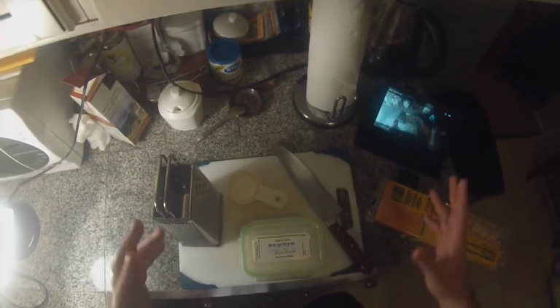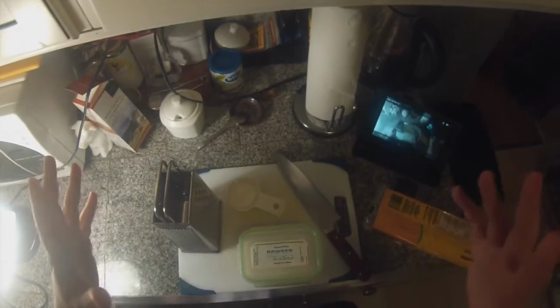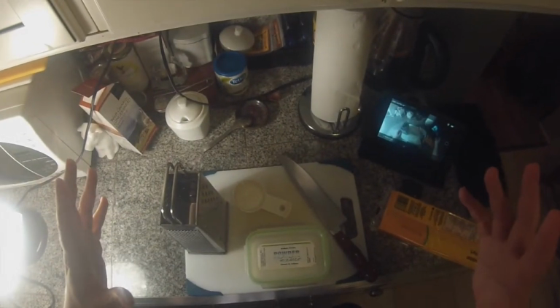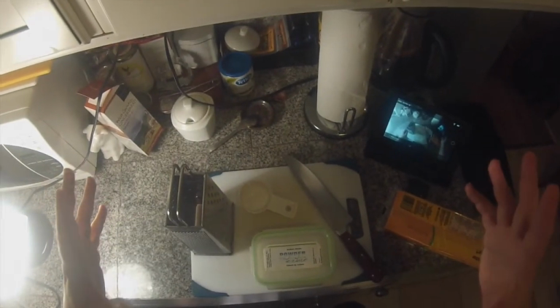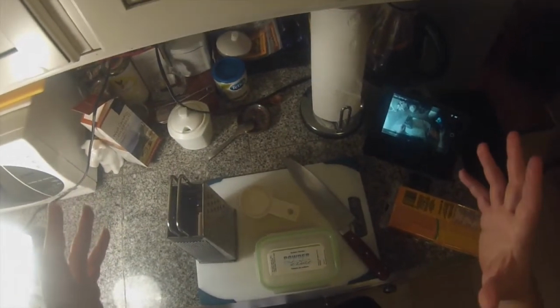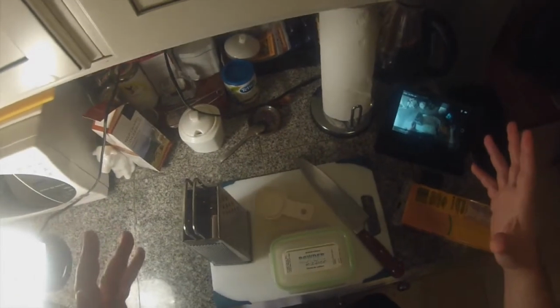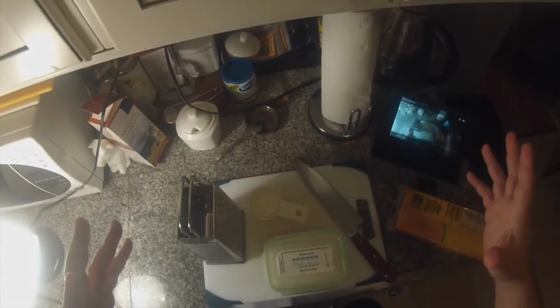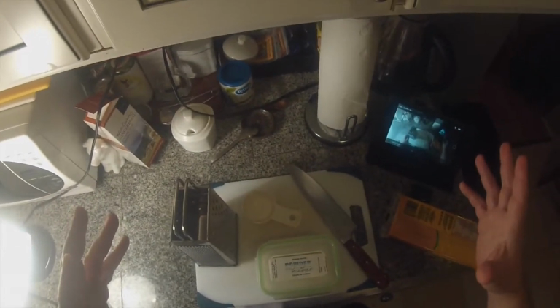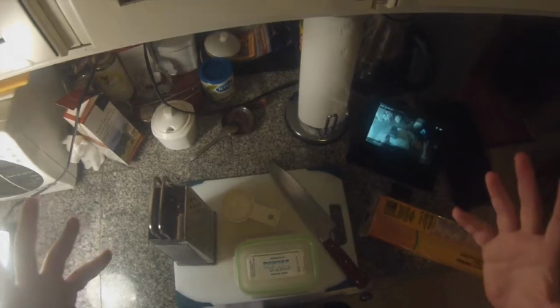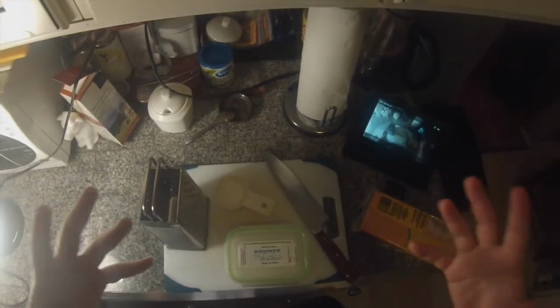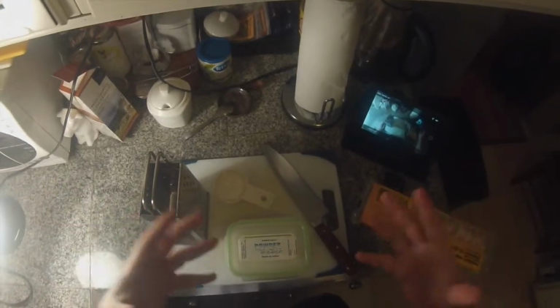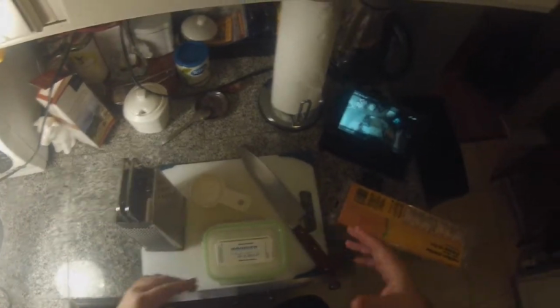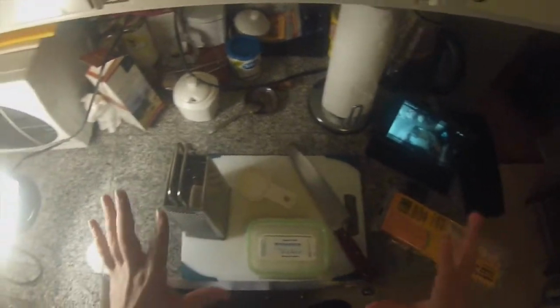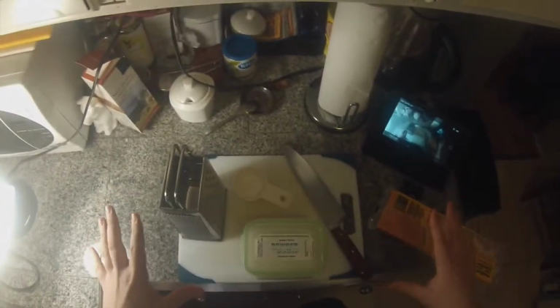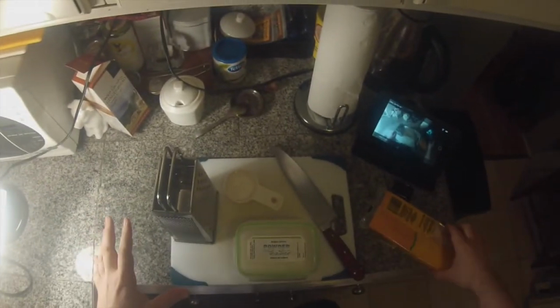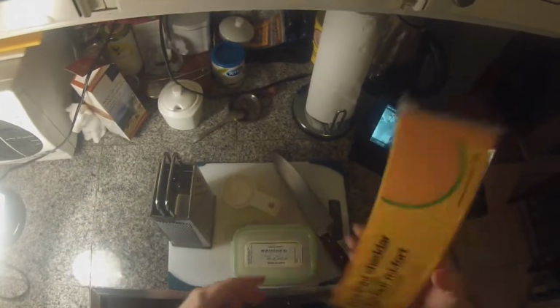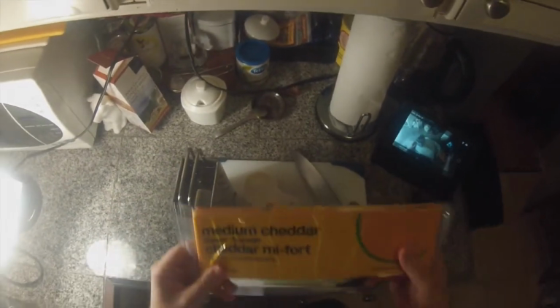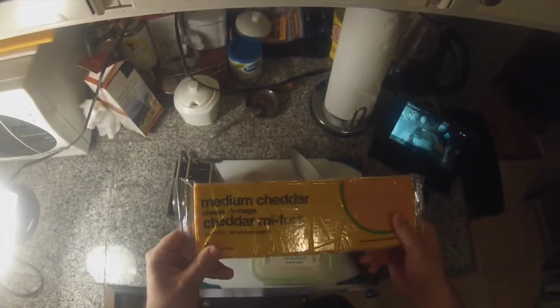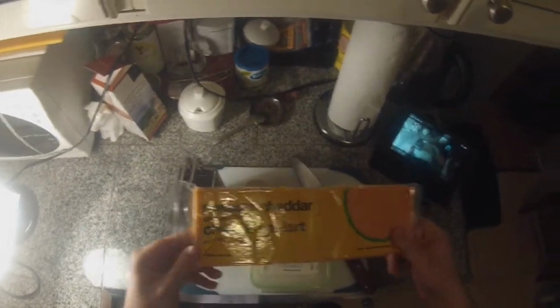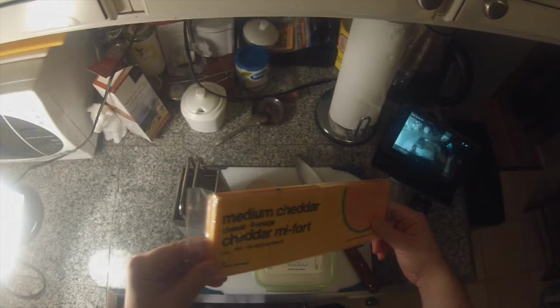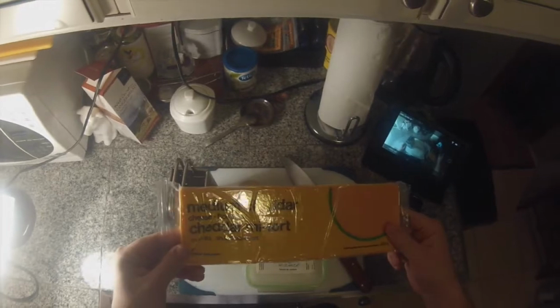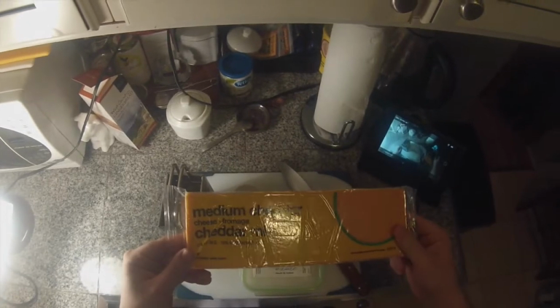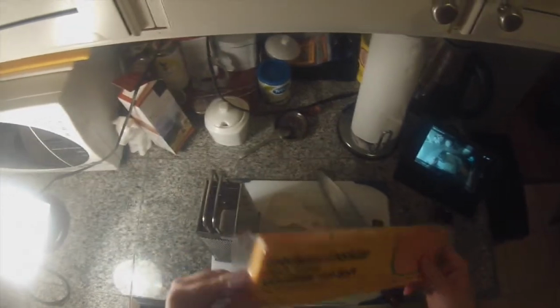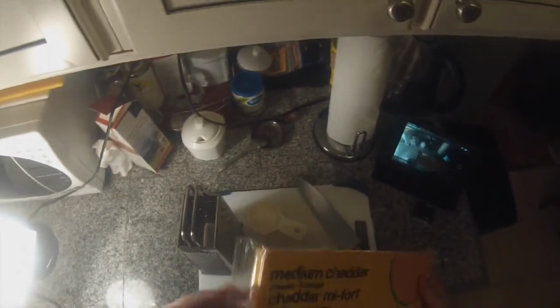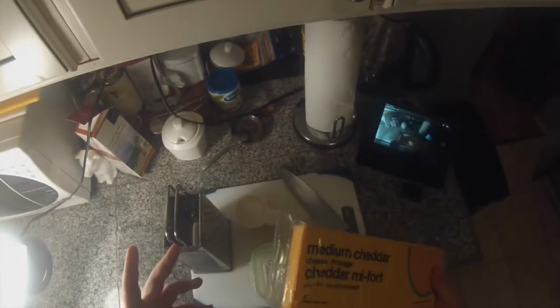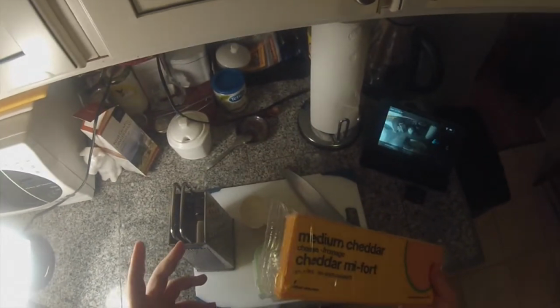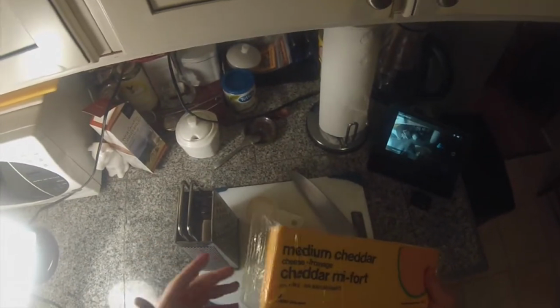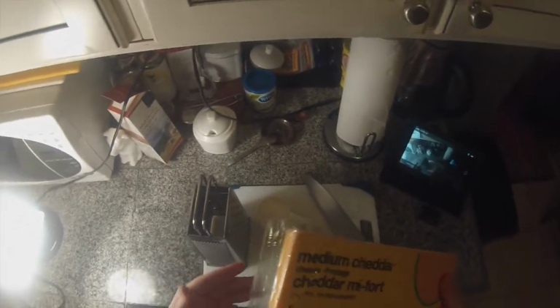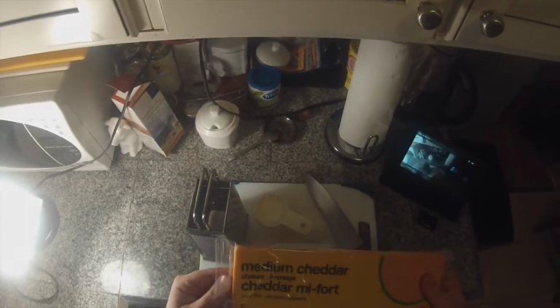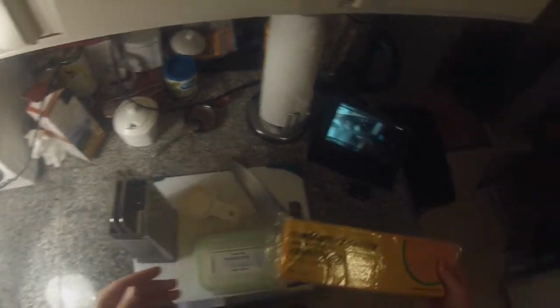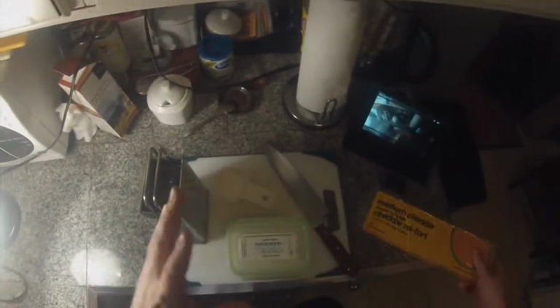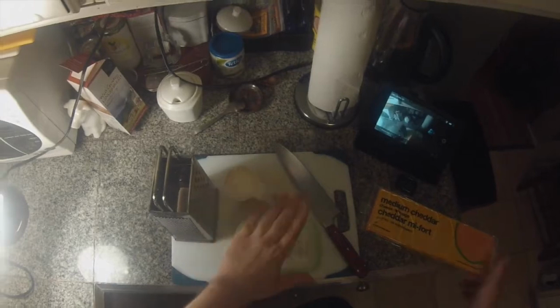We have everything we need right here. Today I'm going to be using a medium cheddar cheese. You can use any kind of cheese for this — sharp cheese, Monterey Jack, mozzarella, you can even use brie and blue cheeses — but we're going to keep it simple.